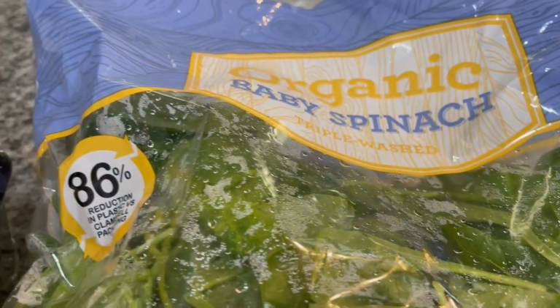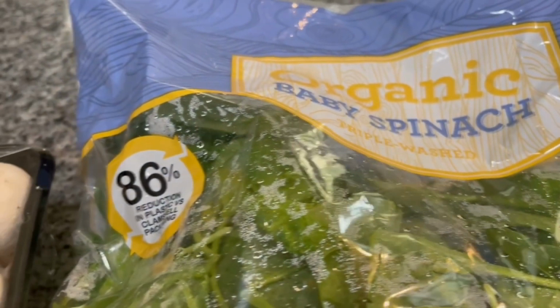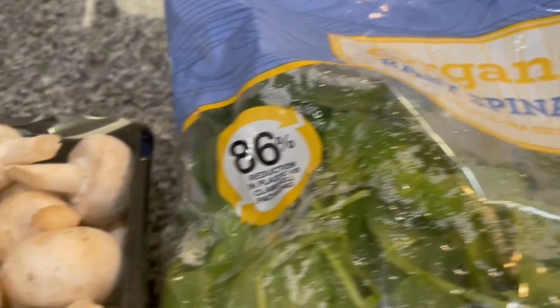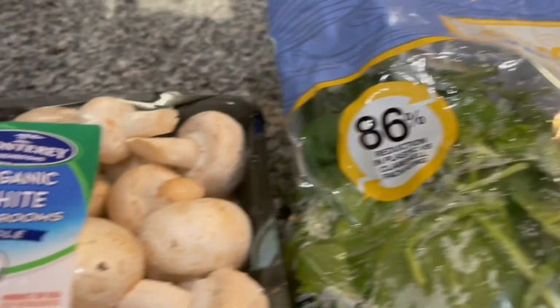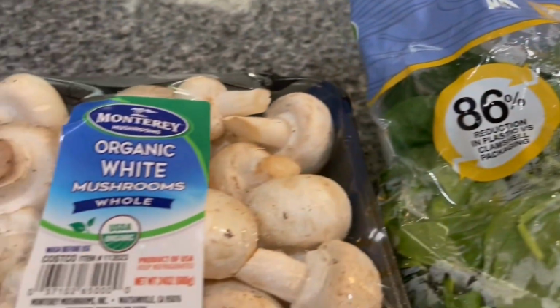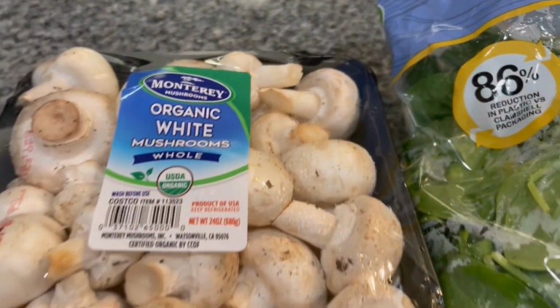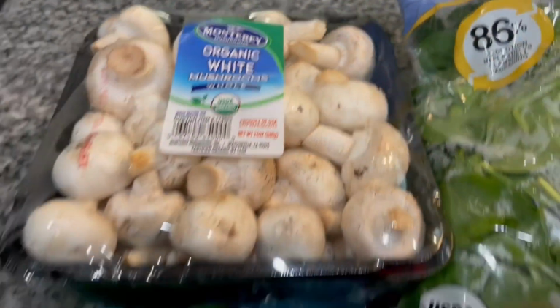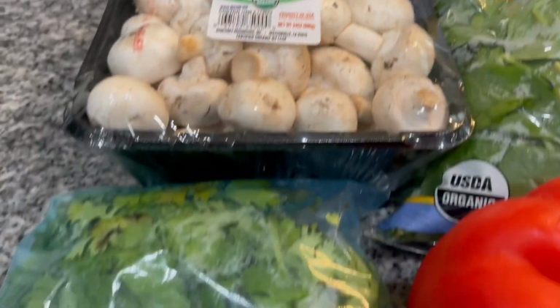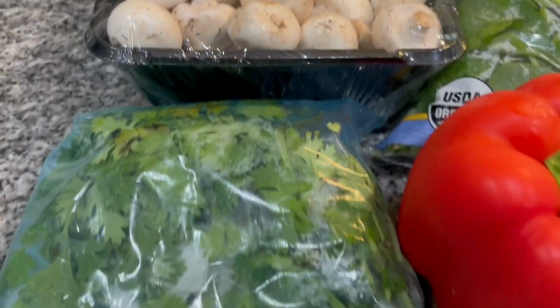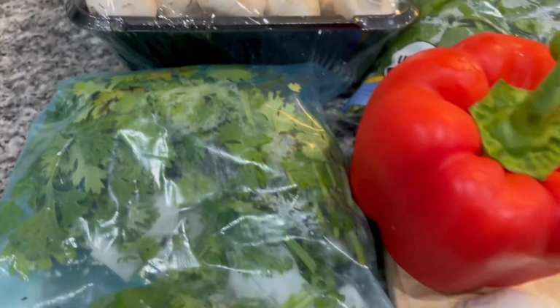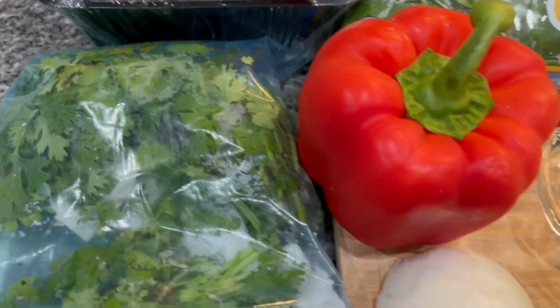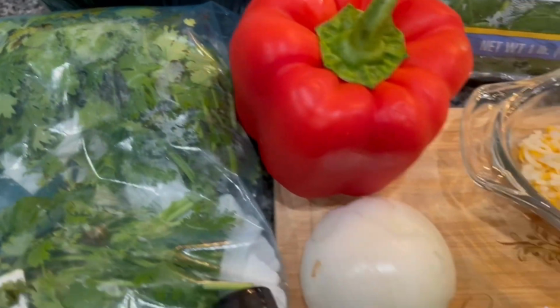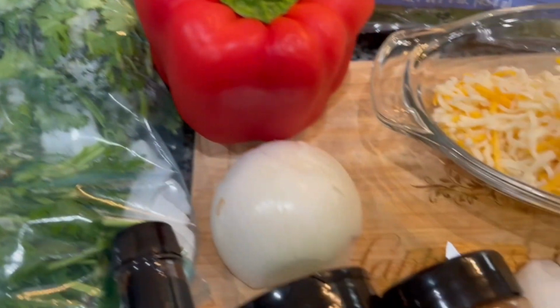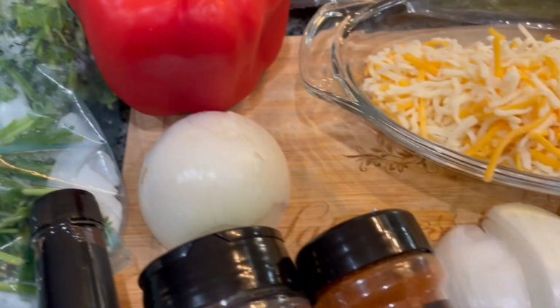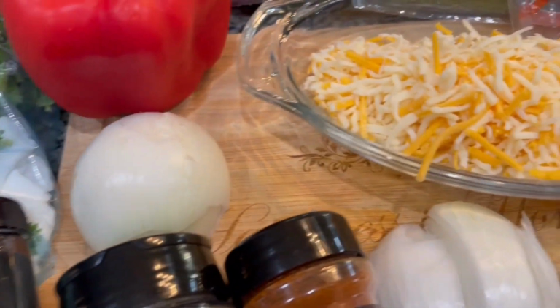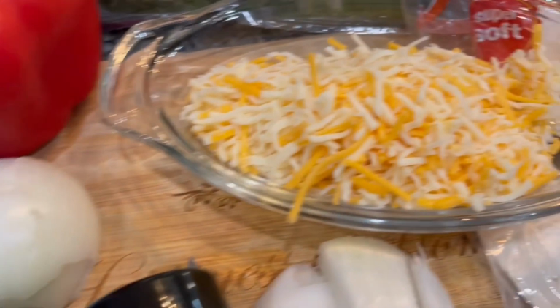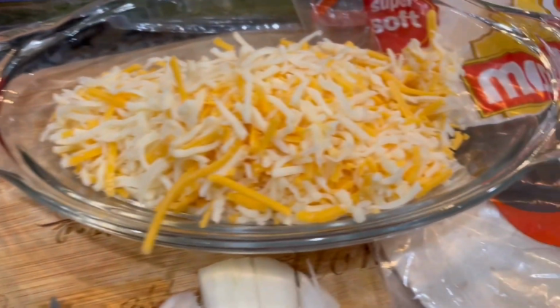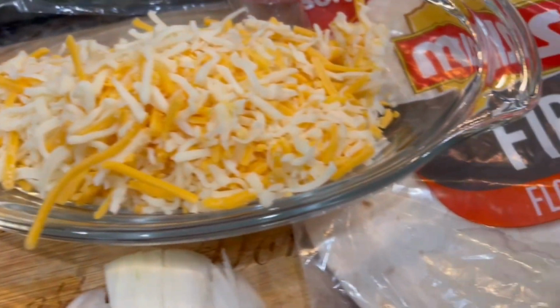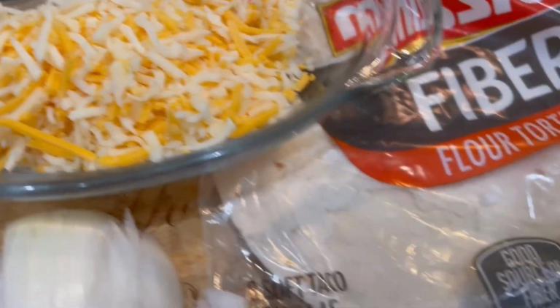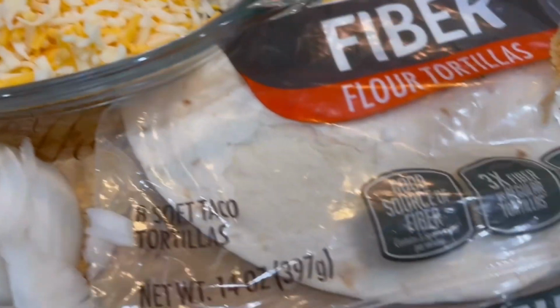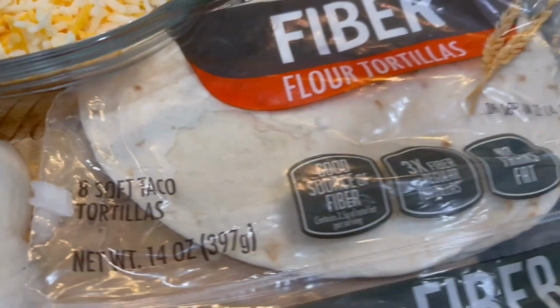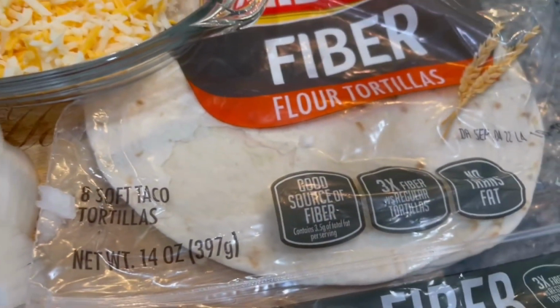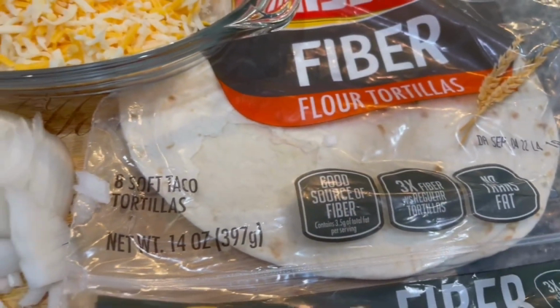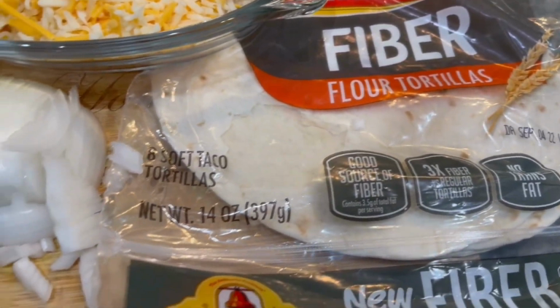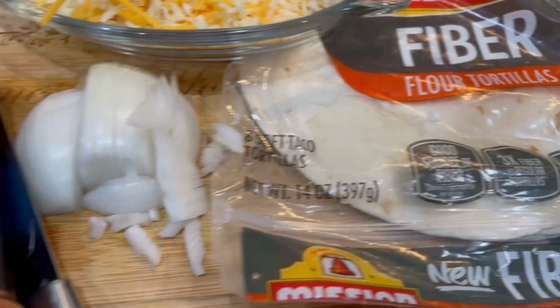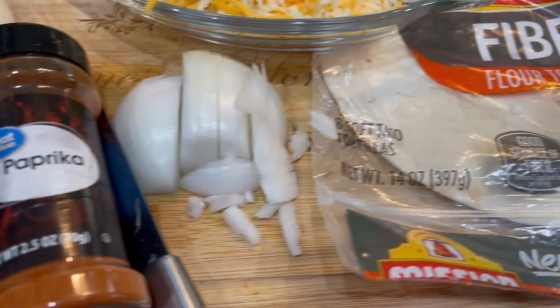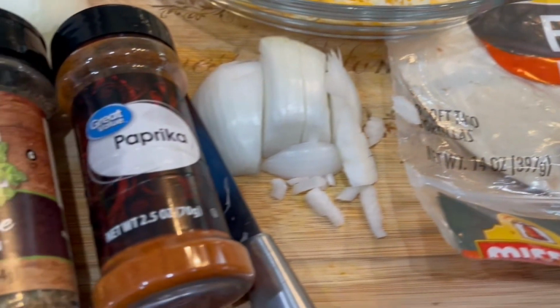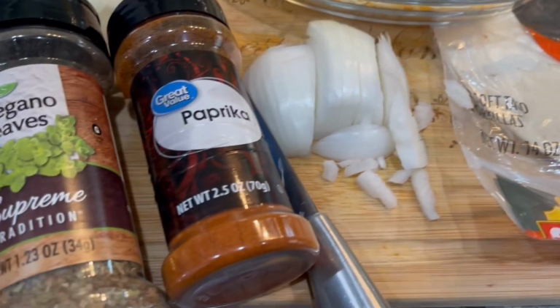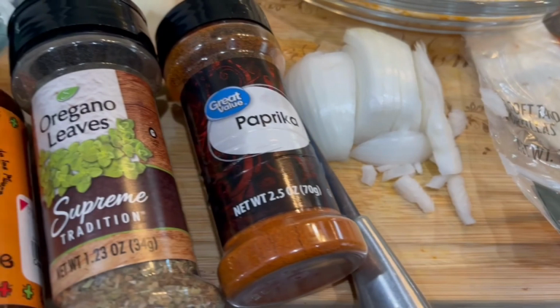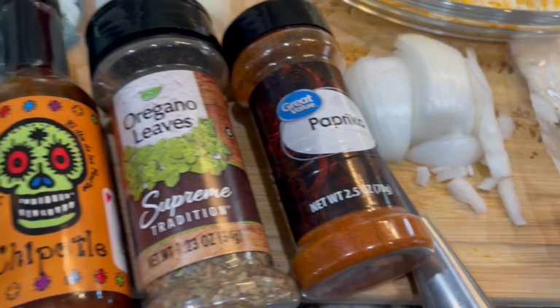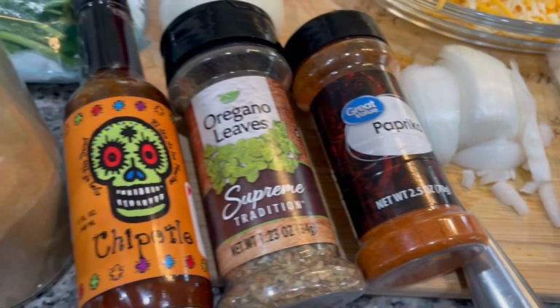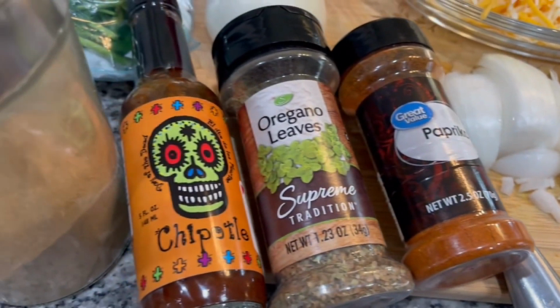Hello friends, today we have our third recipe in the lunchbox series and it is going to be vegetable quesadilla. Here I have all the fresh vegetables, the tortilla, cheese, onions, and all the spices that we would need.